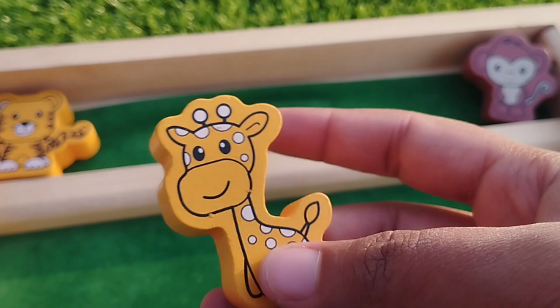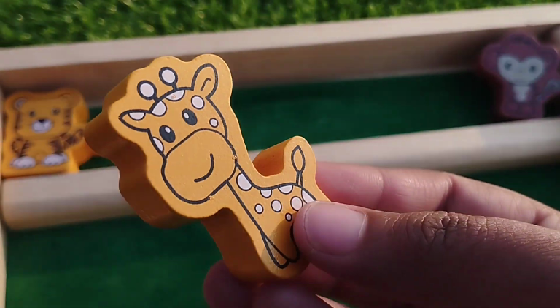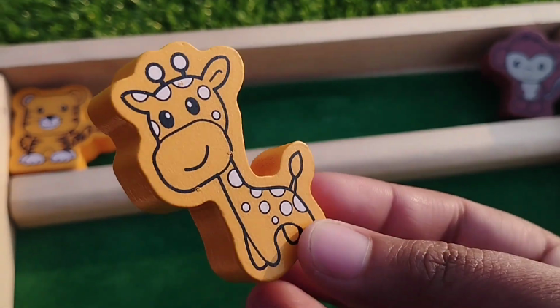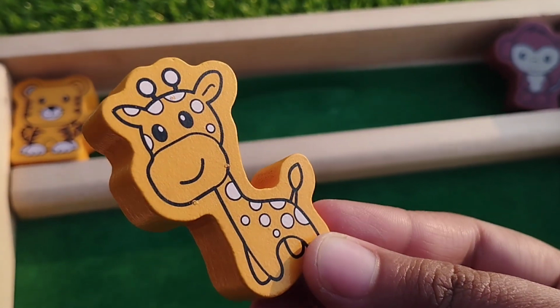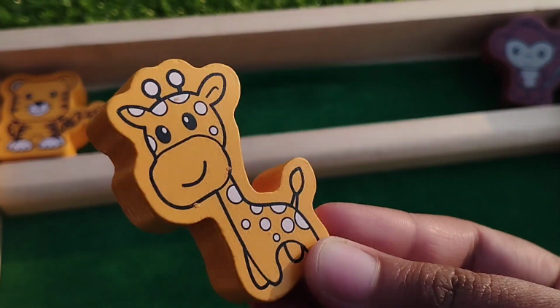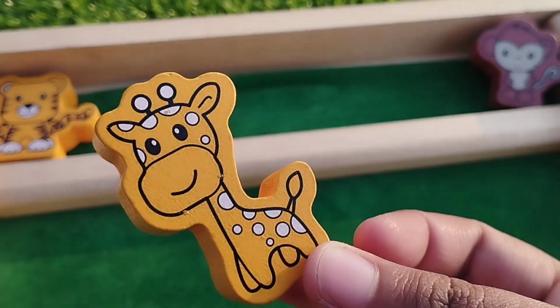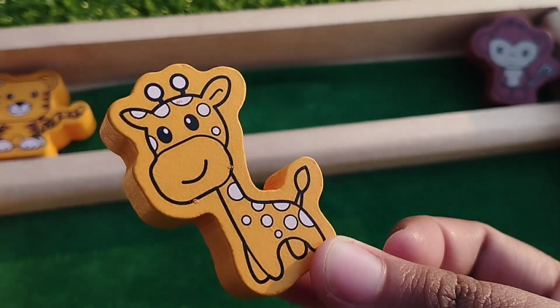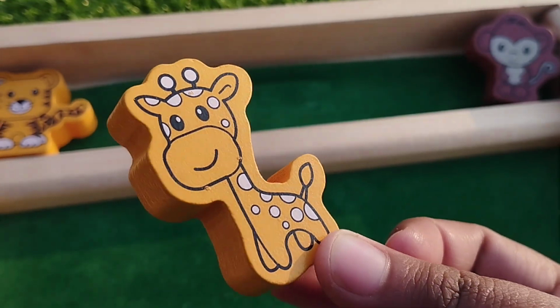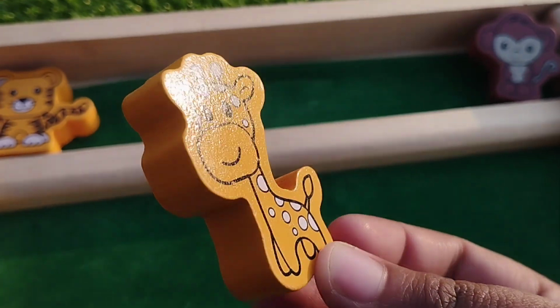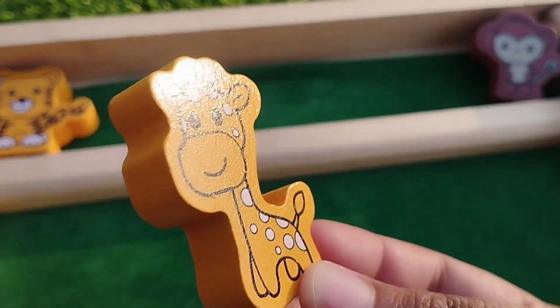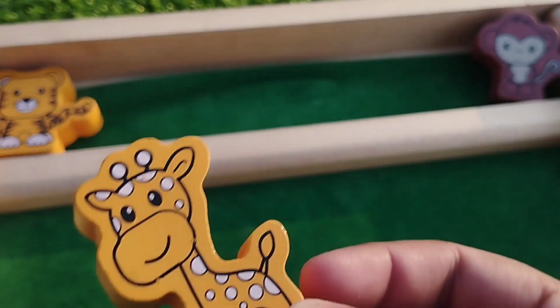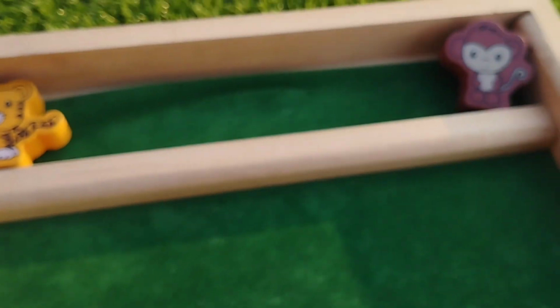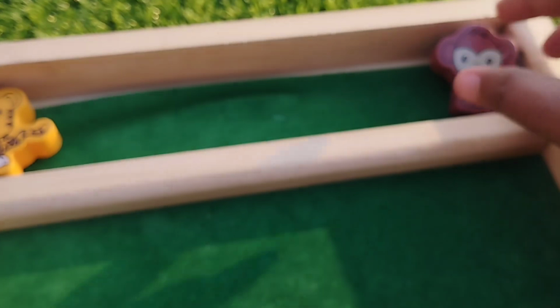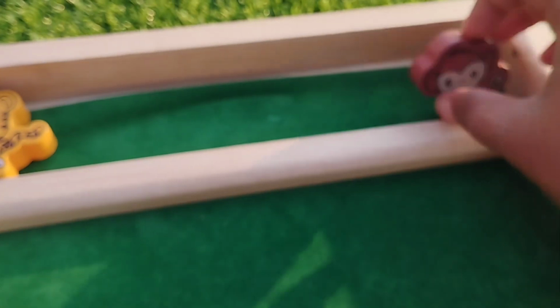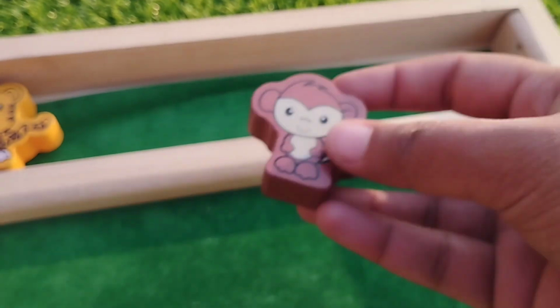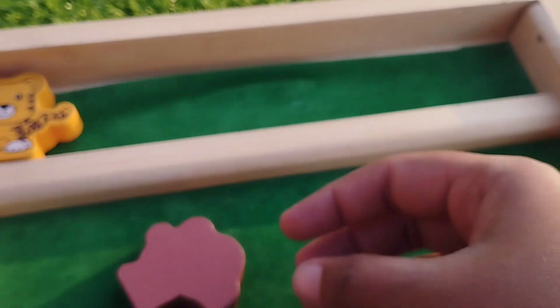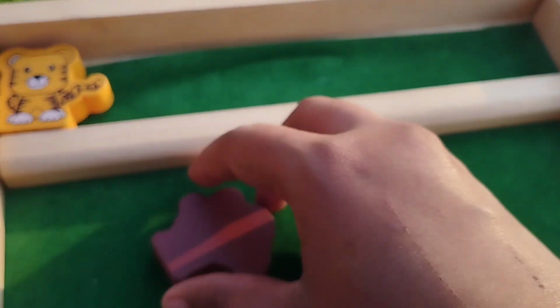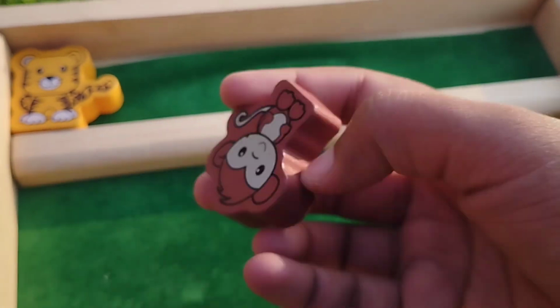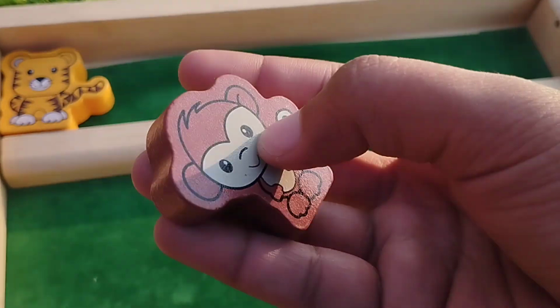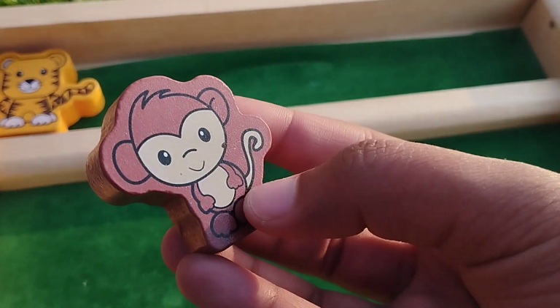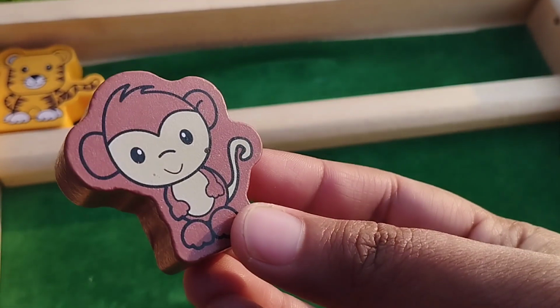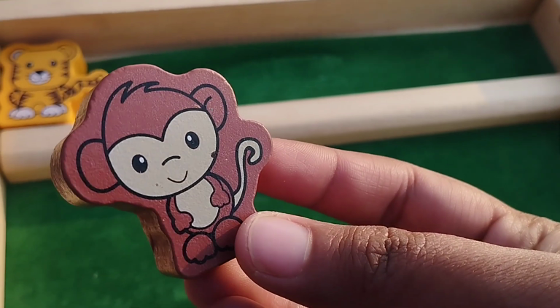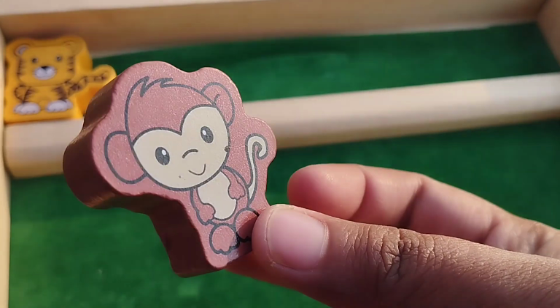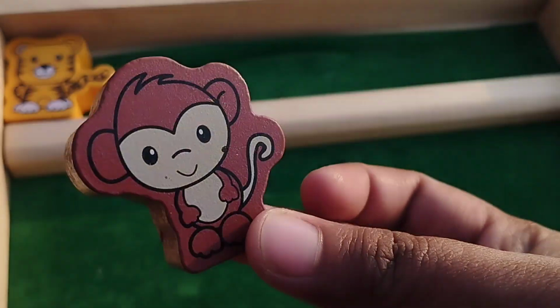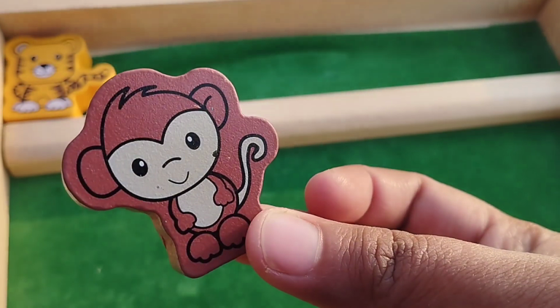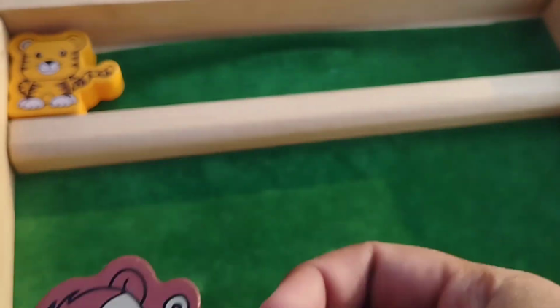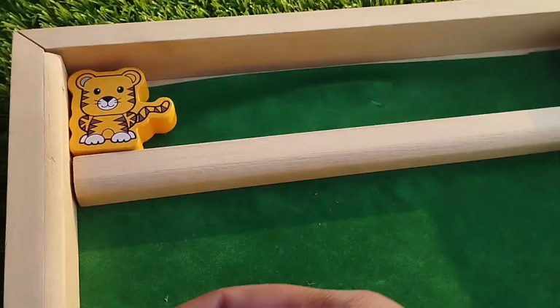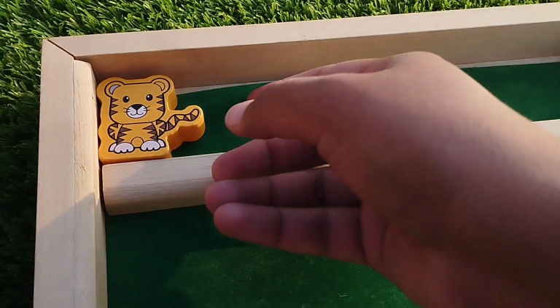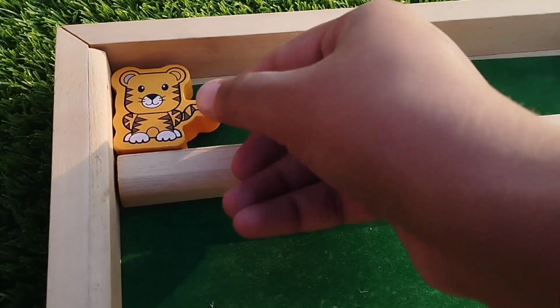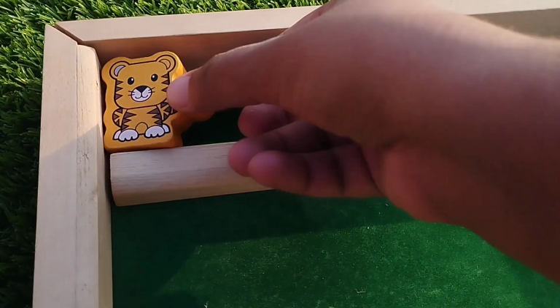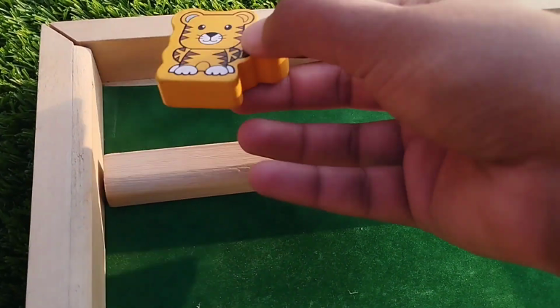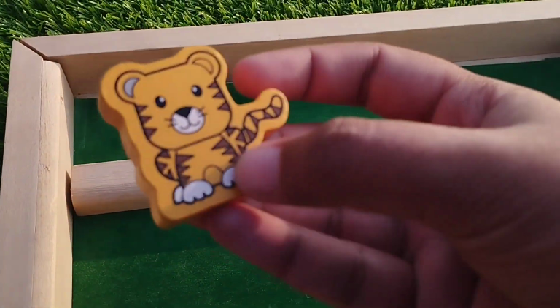Giraffe, this is giraffe. Monkey, this is monkey. And tiger.